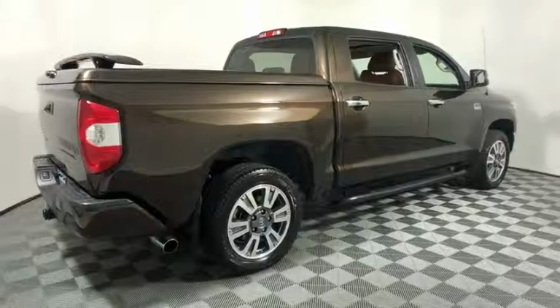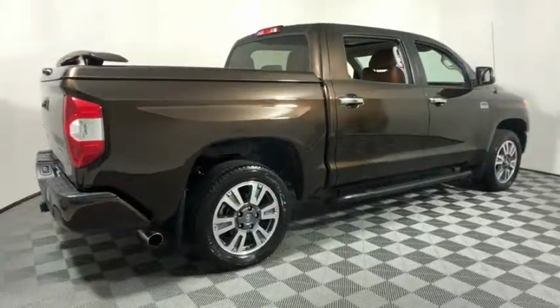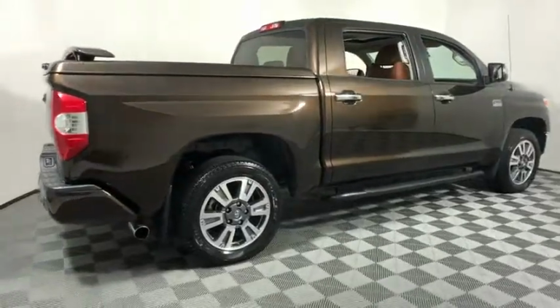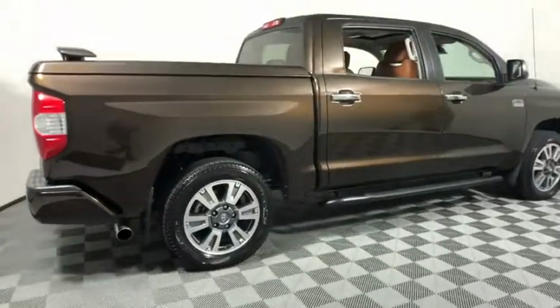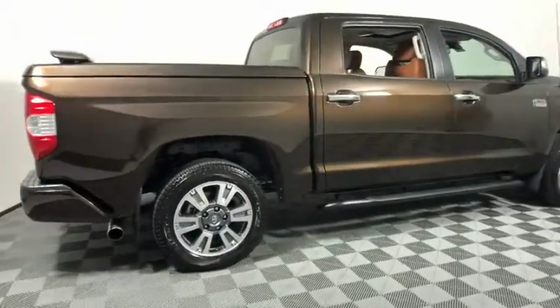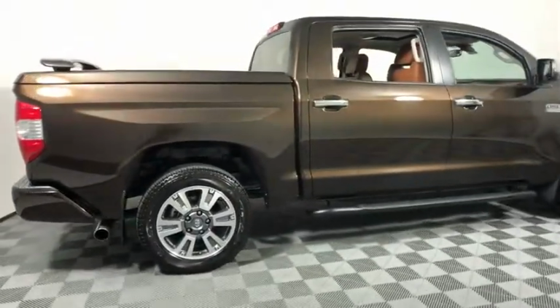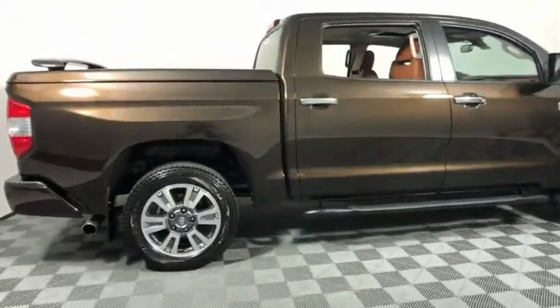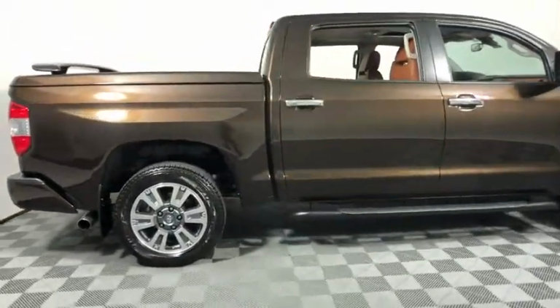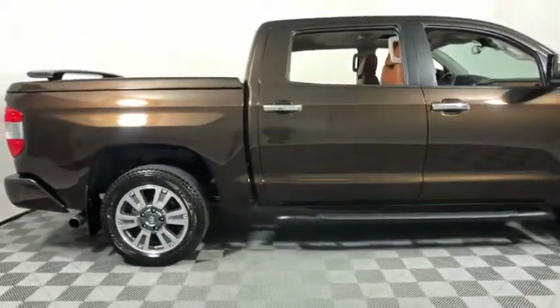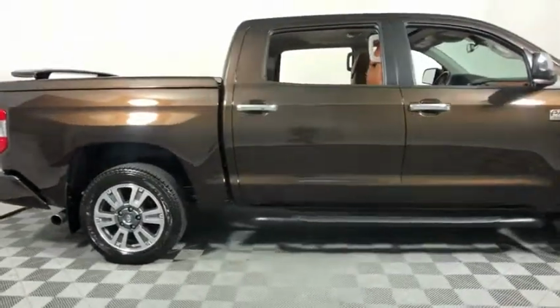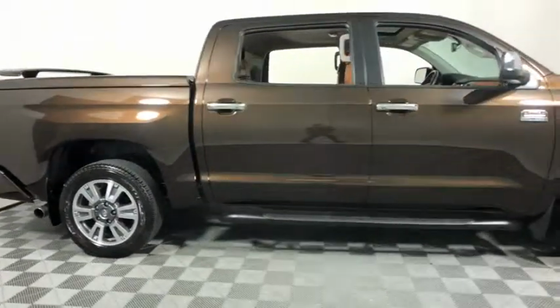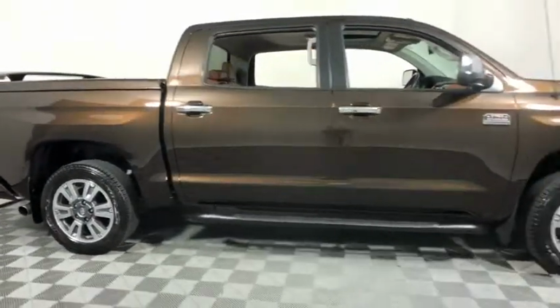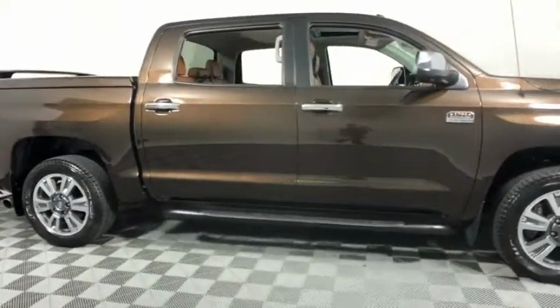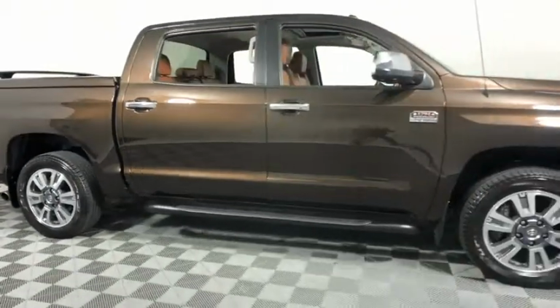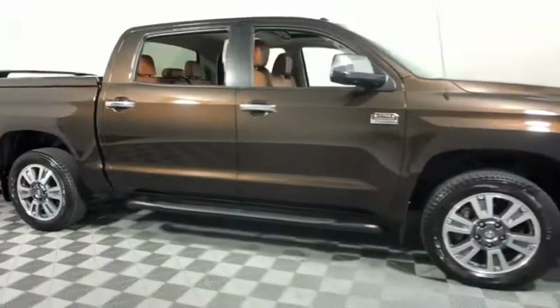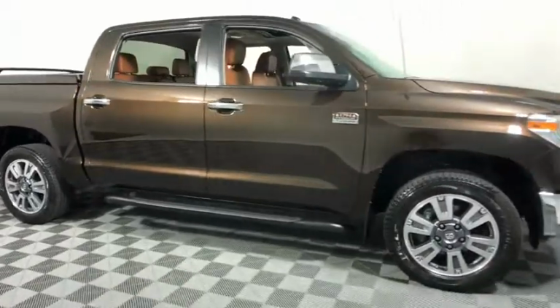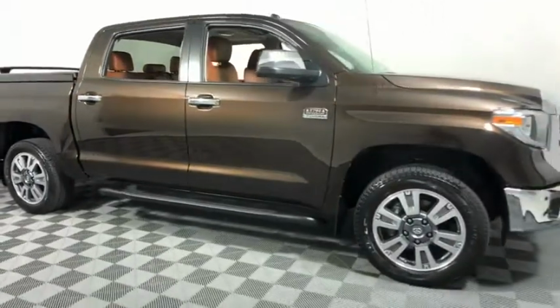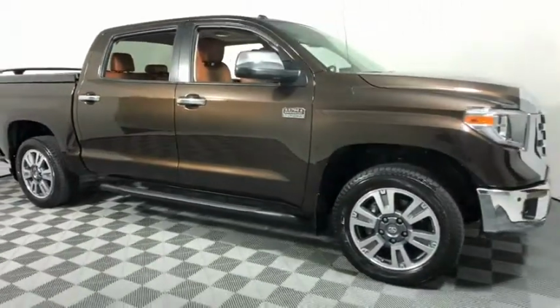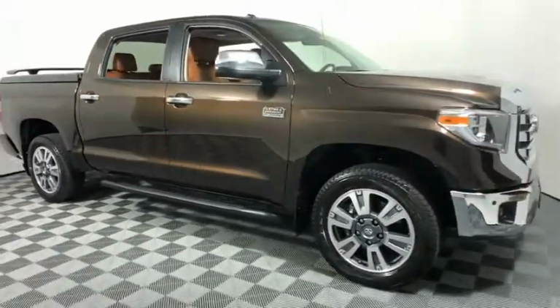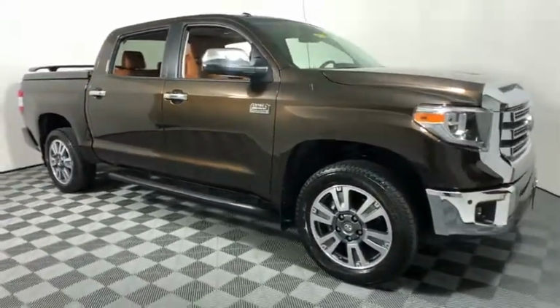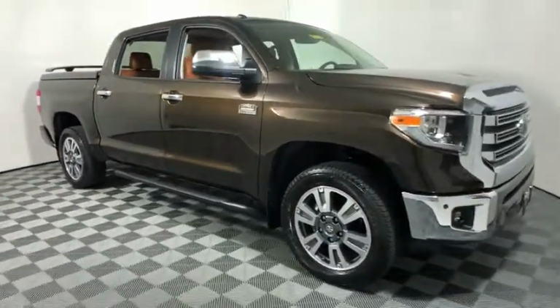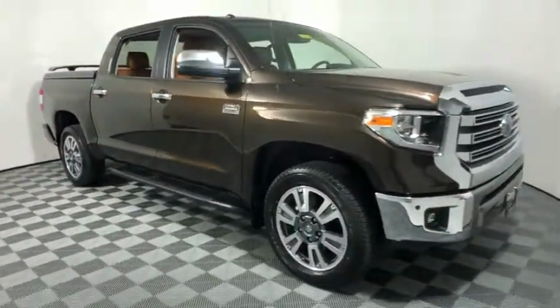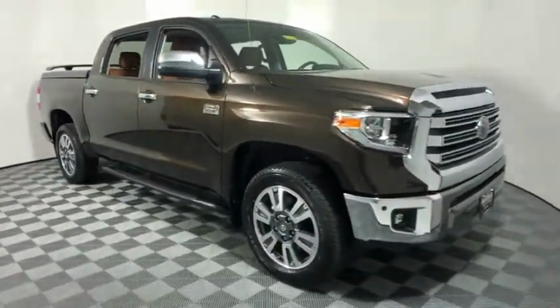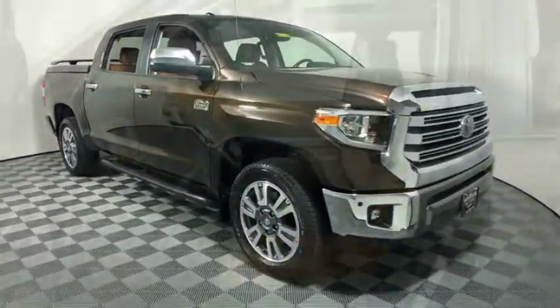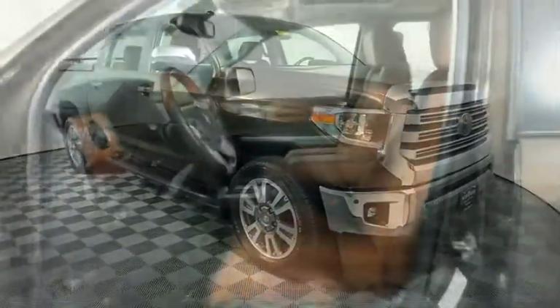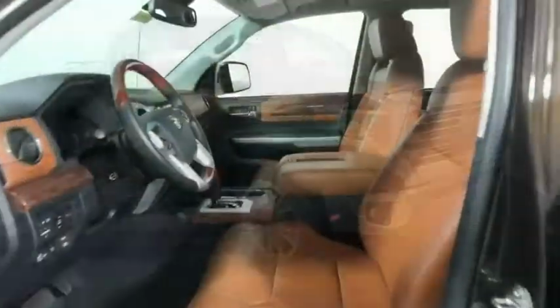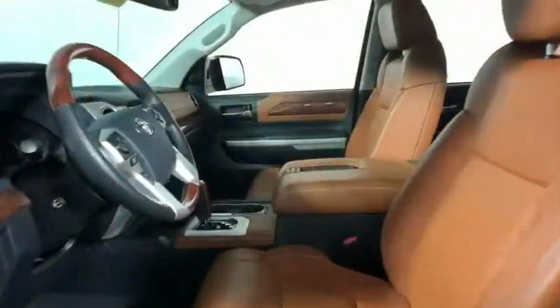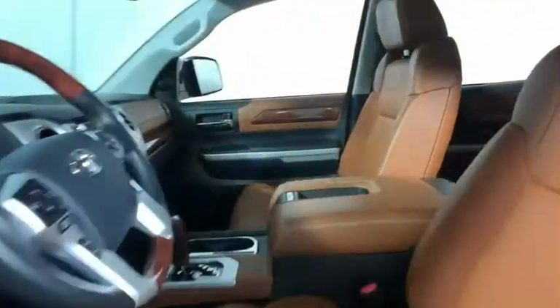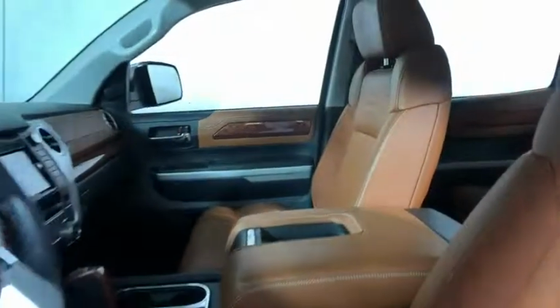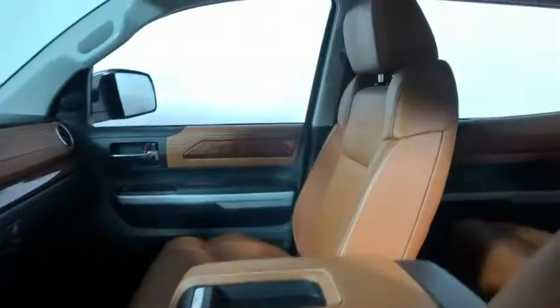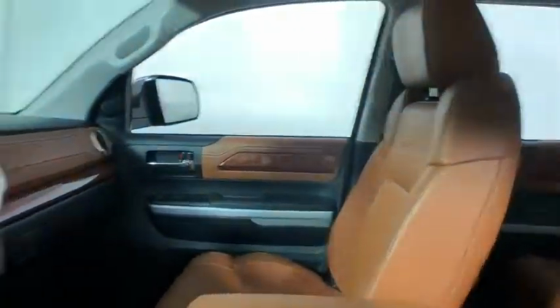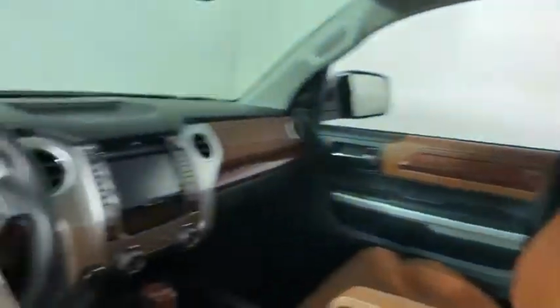2018 Toyota Tundra. The Tundra has a number of unique features useful for those using it as a work truck, including extra-large door handles, a deck rail system, and an integrated tow hitch.